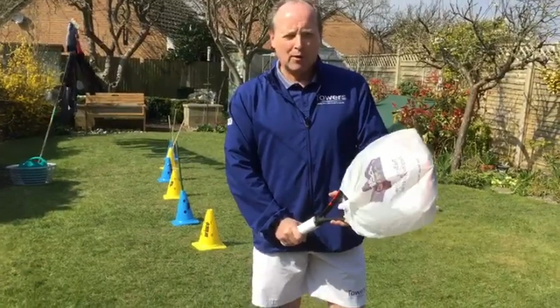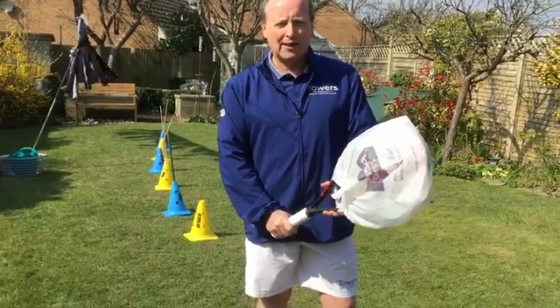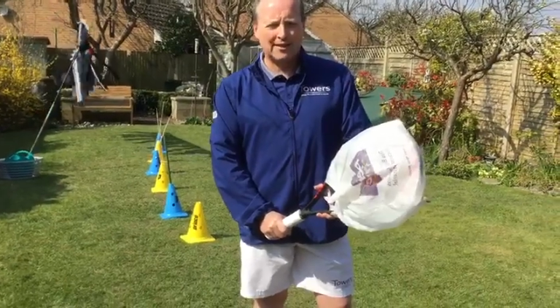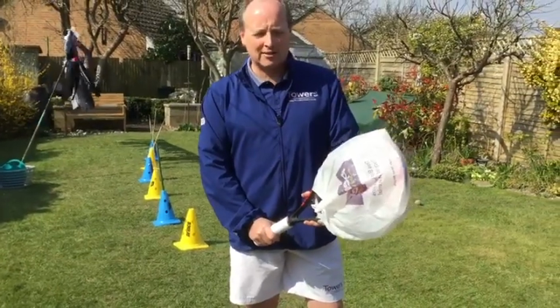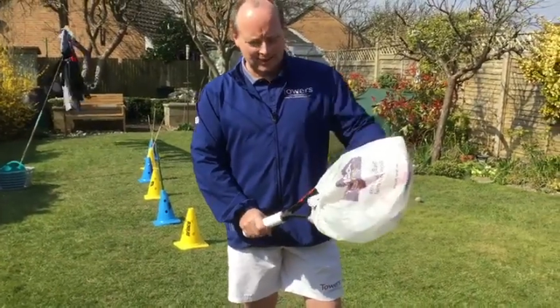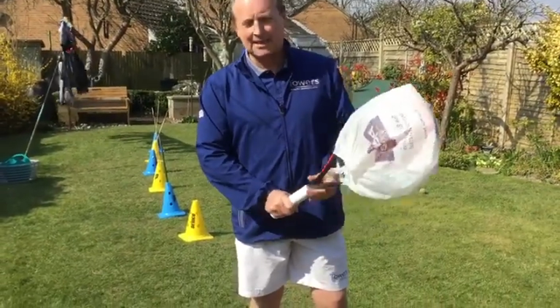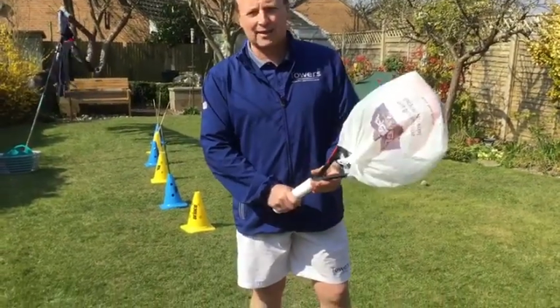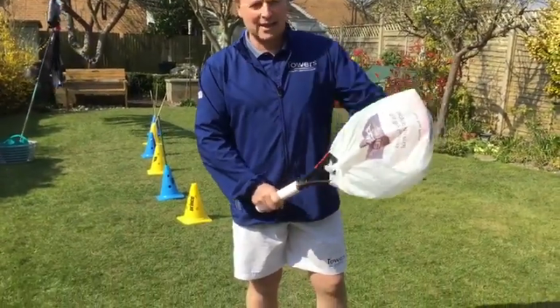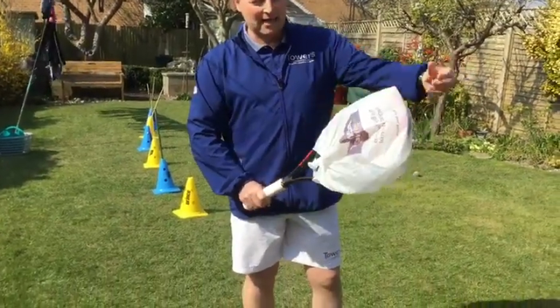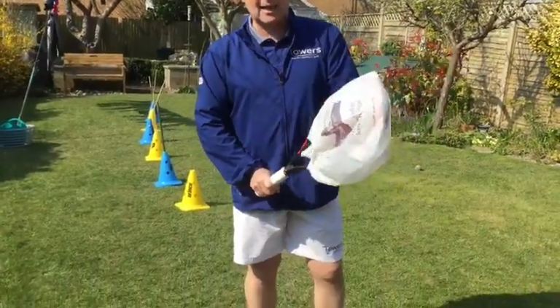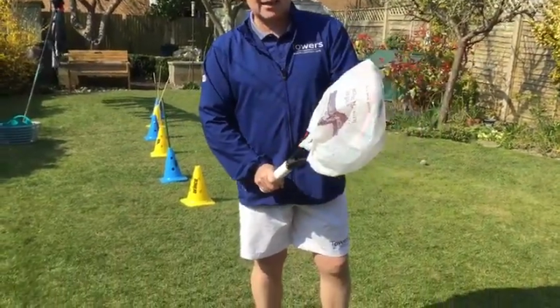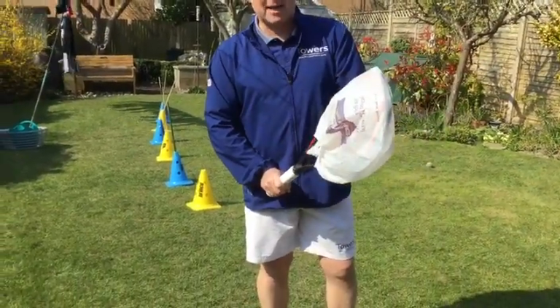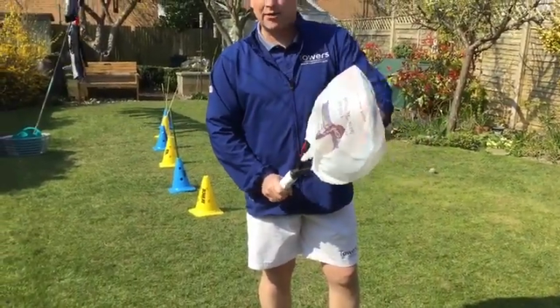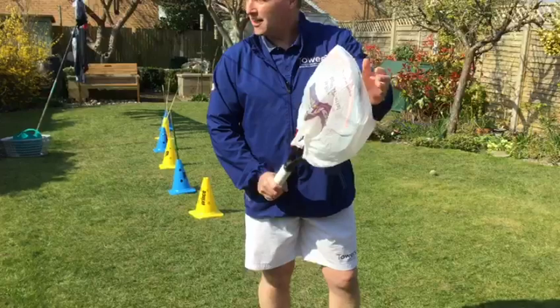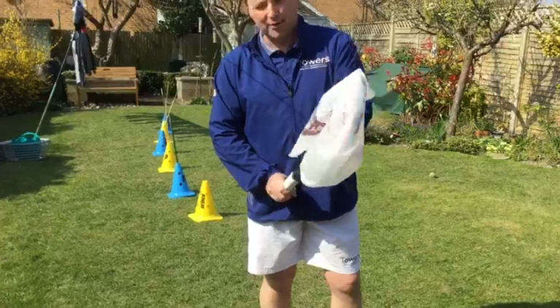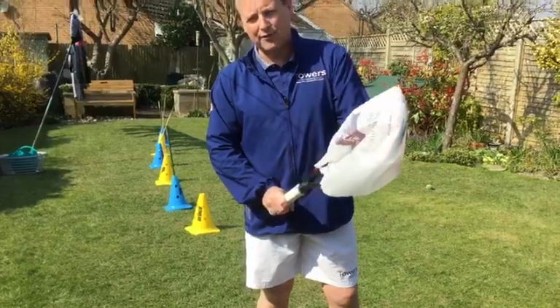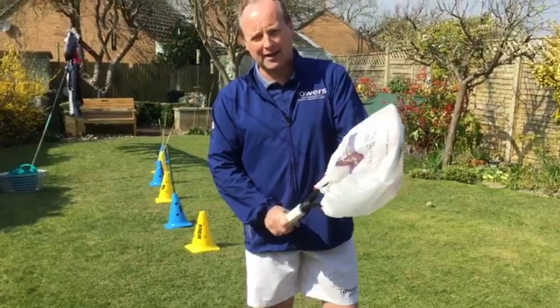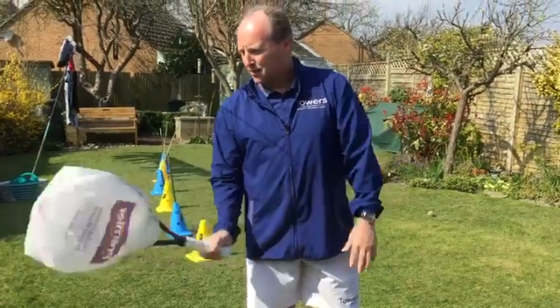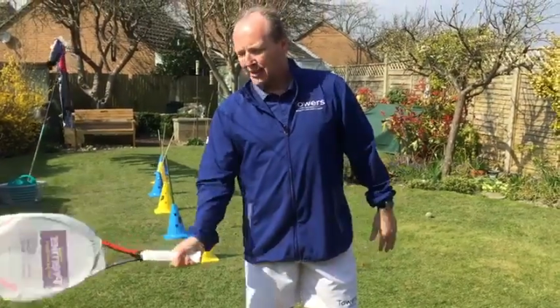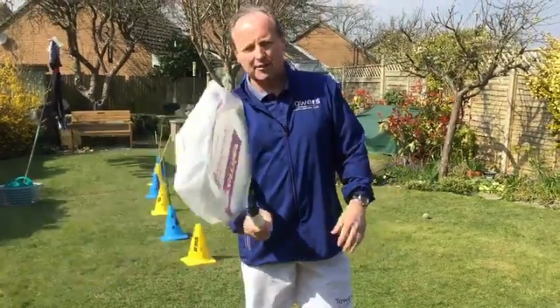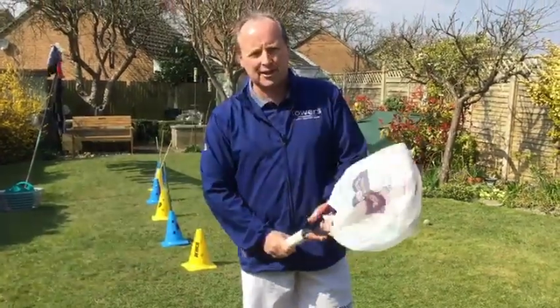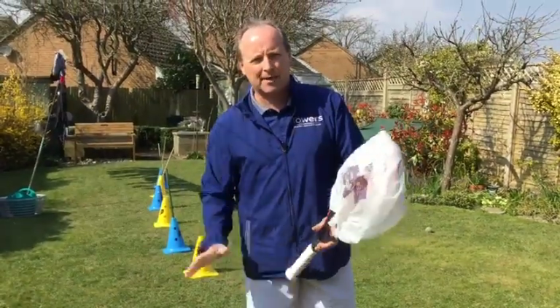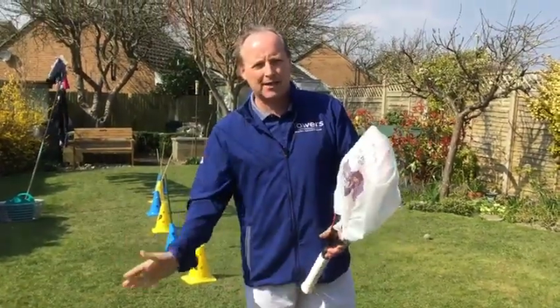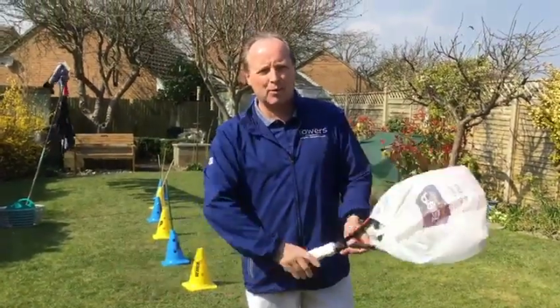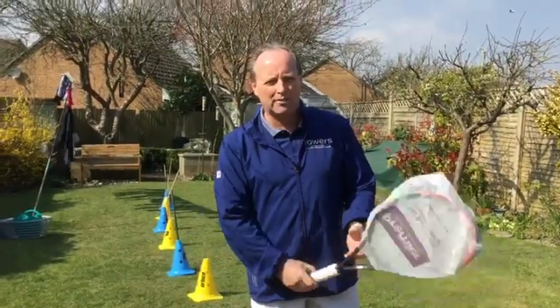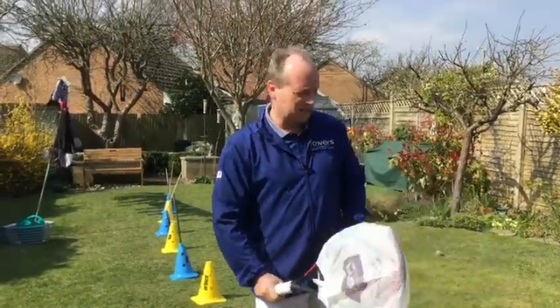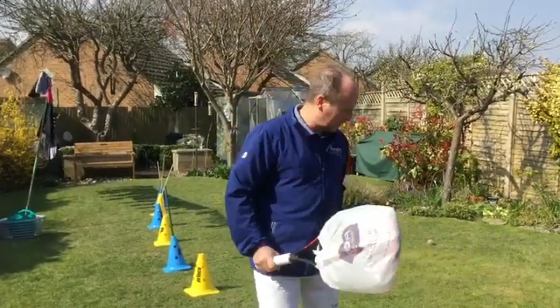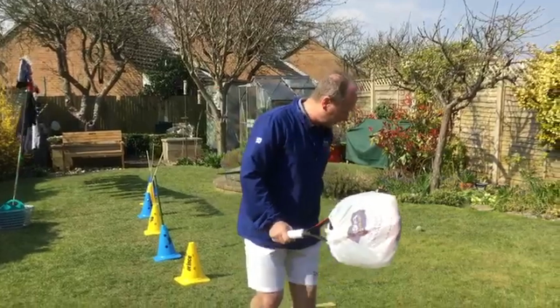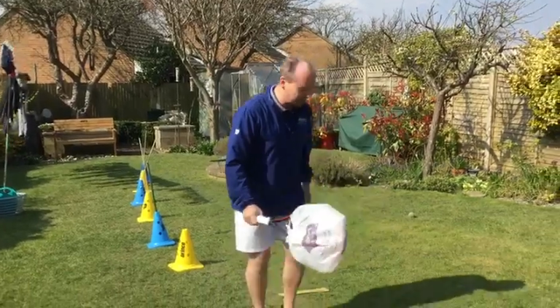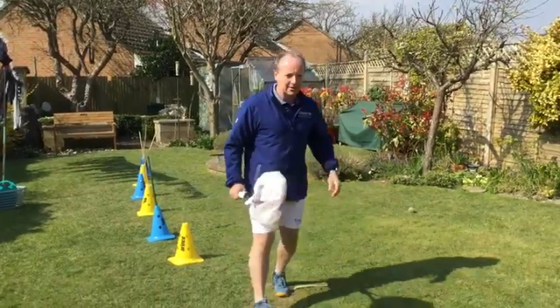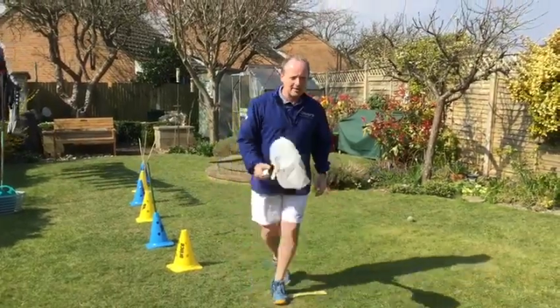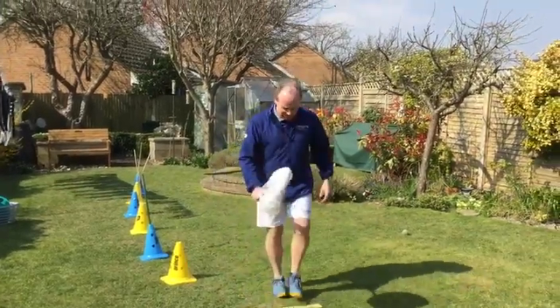All you need for this exercise is a tennis racket and a carrier bag, which you can see I've put over the racket to create like a sail to make it a little bit more wind resistant. So all I'm going to do is I'm going to go back to here.